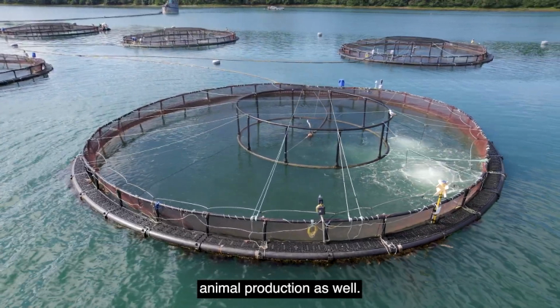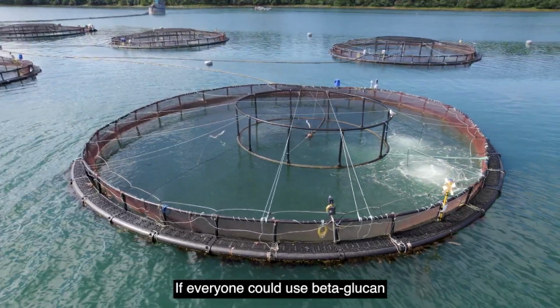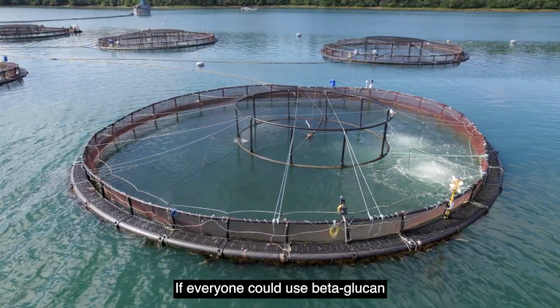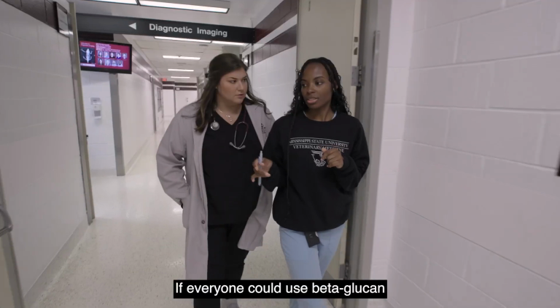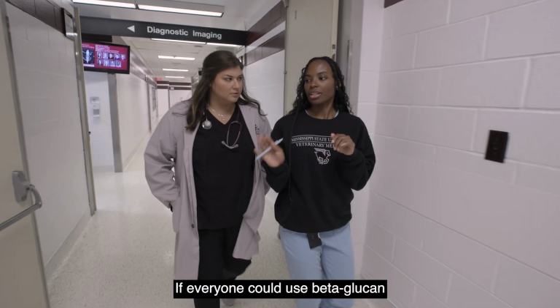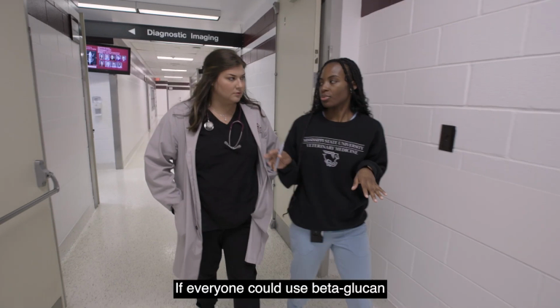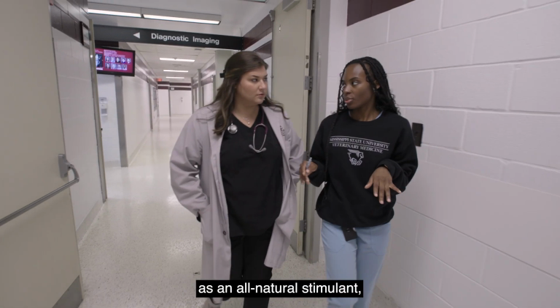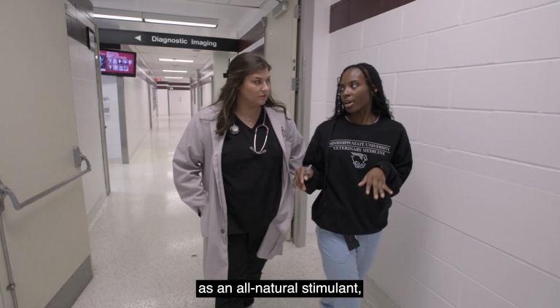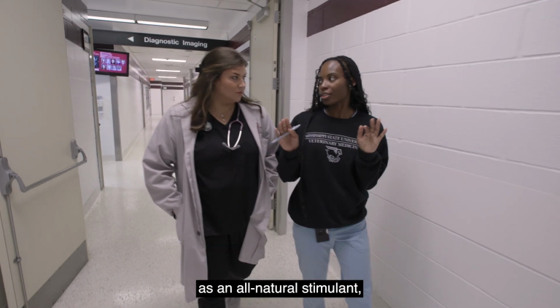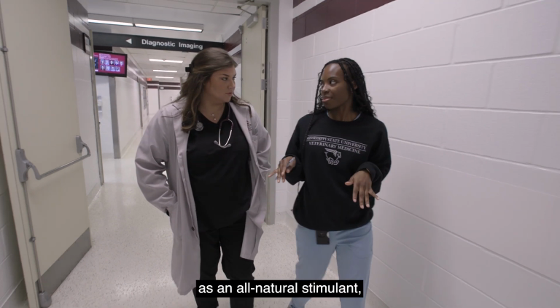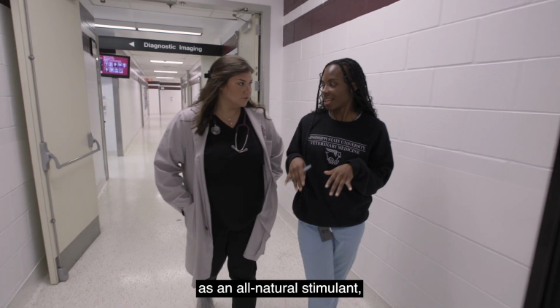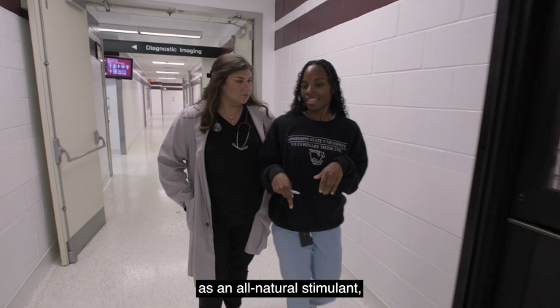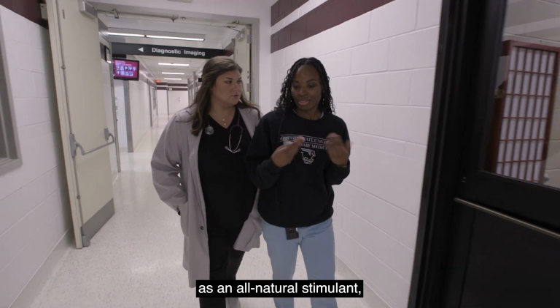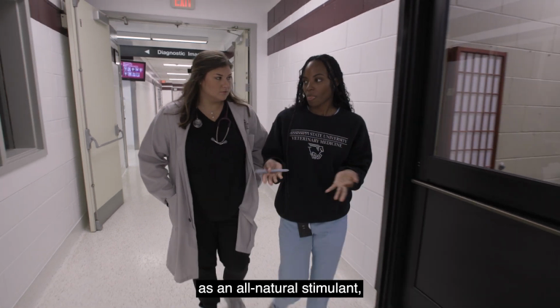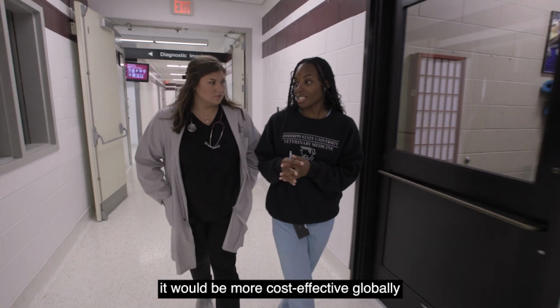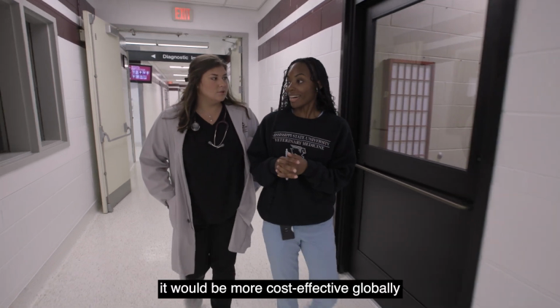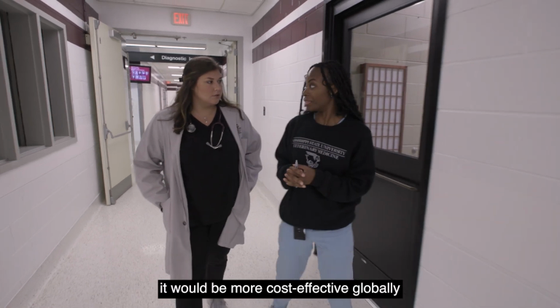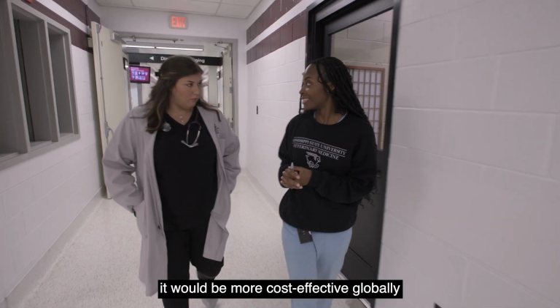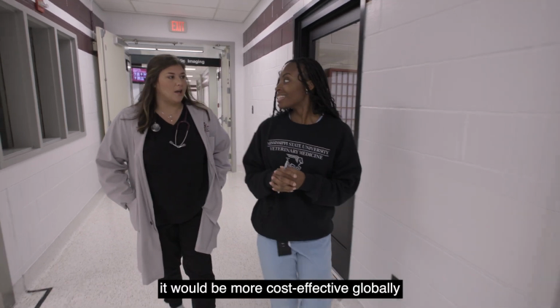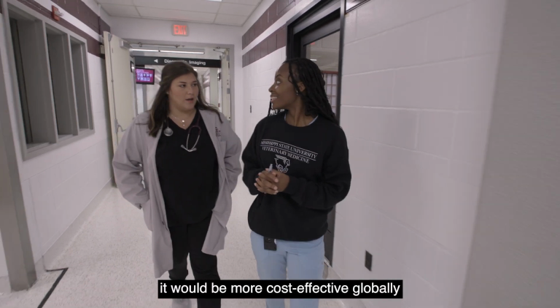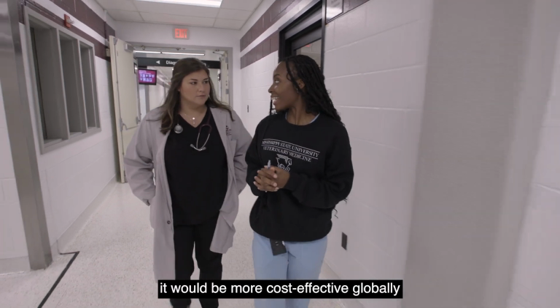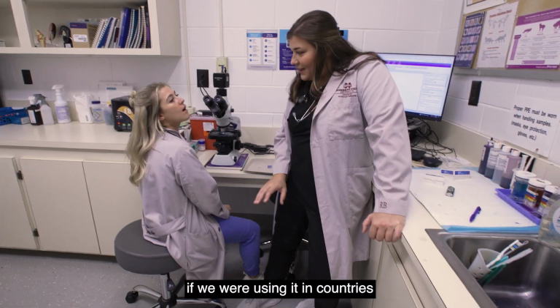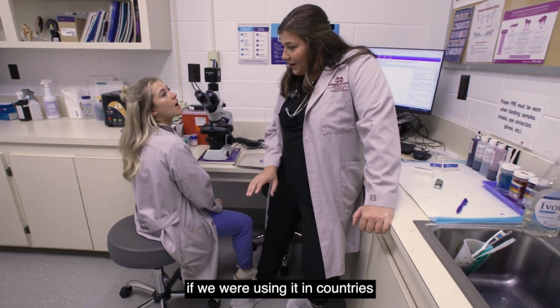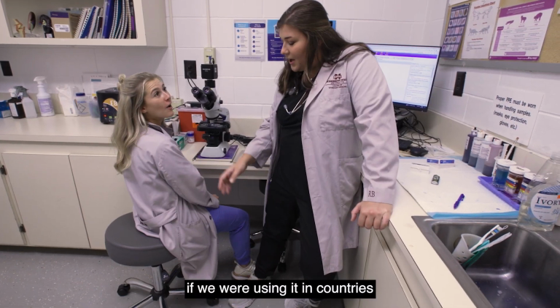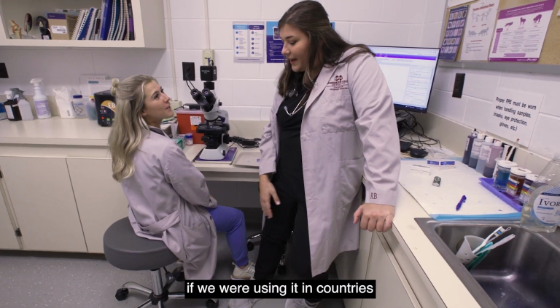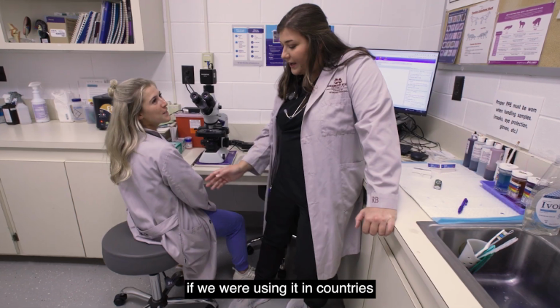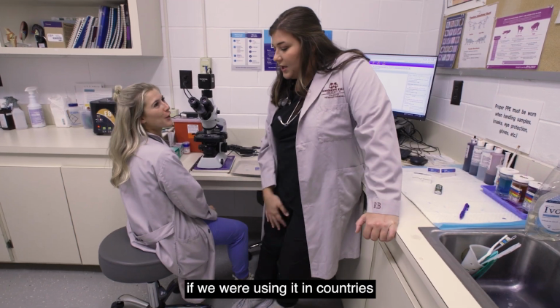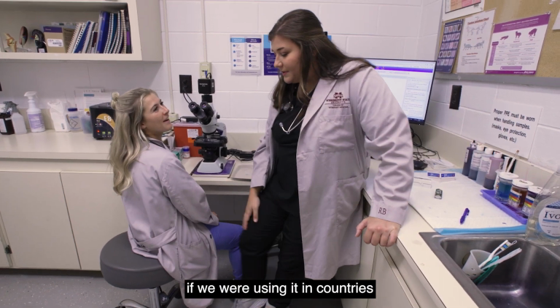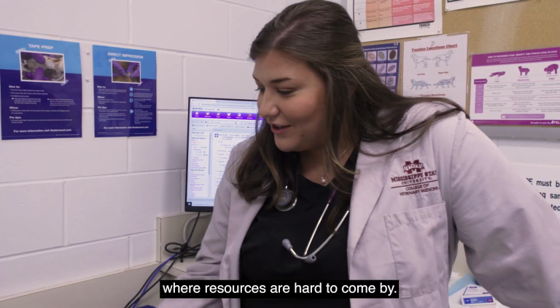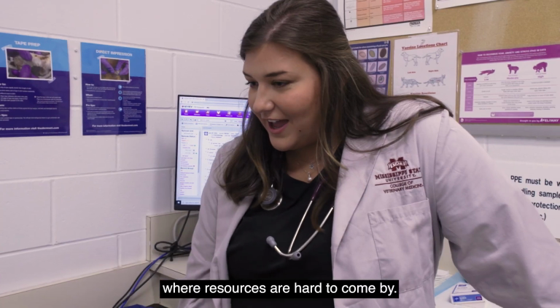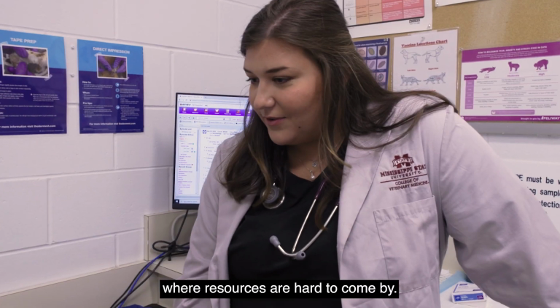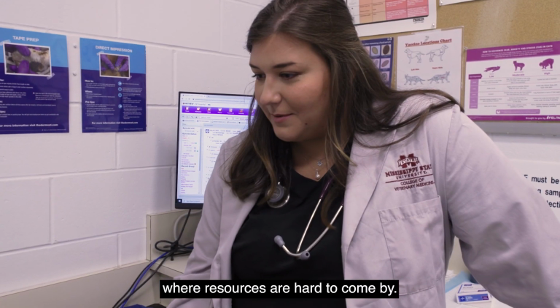If everyone could use beta glucan as an all-natural stimulant, it would be more cost-effective globally, especially in countries where resources are hard to come by.